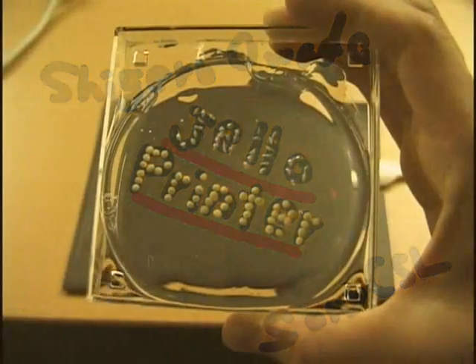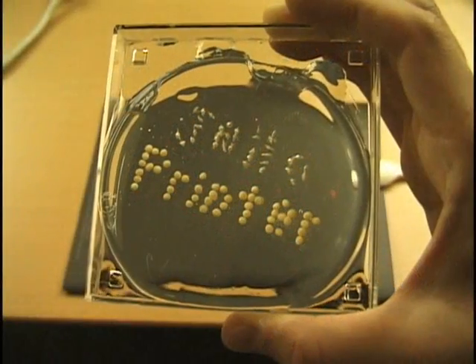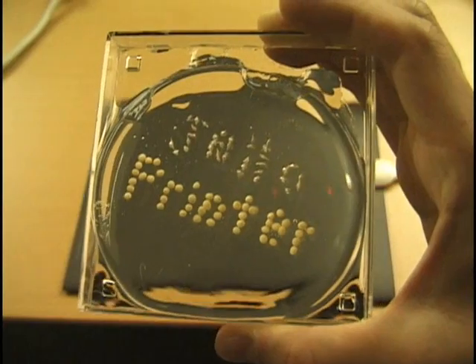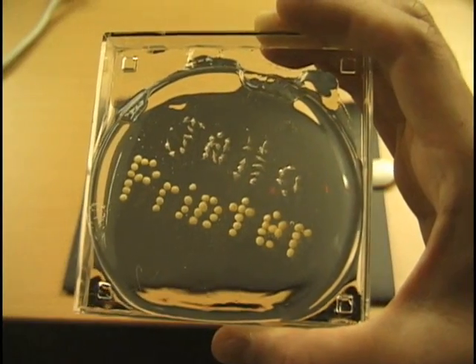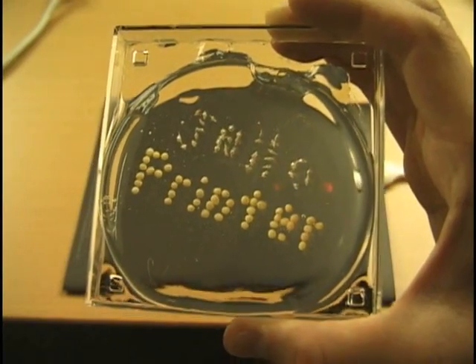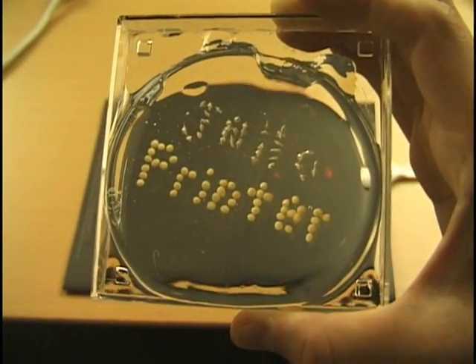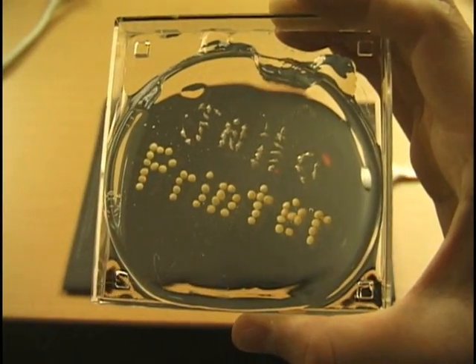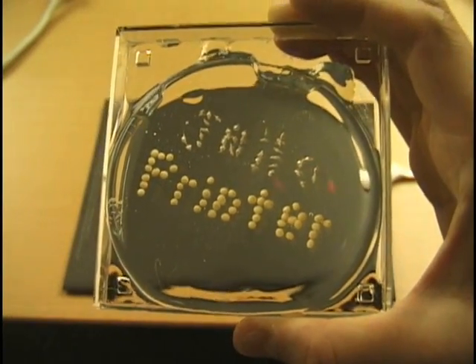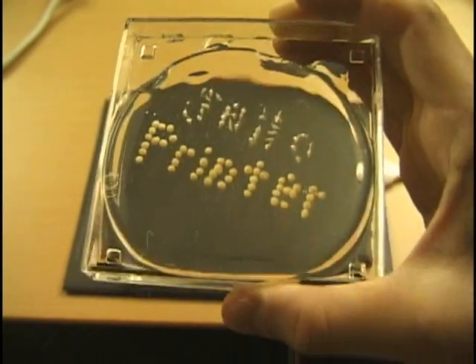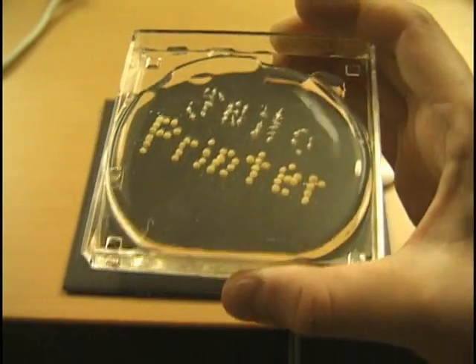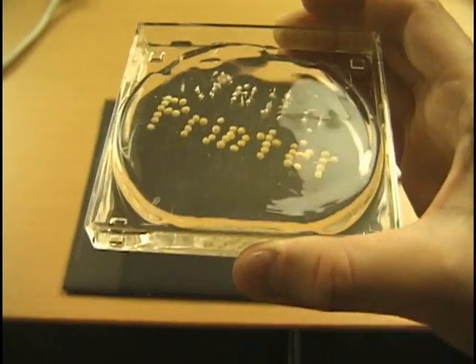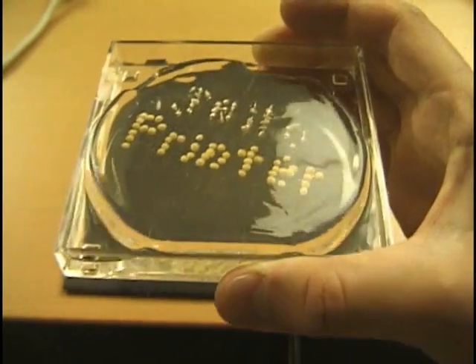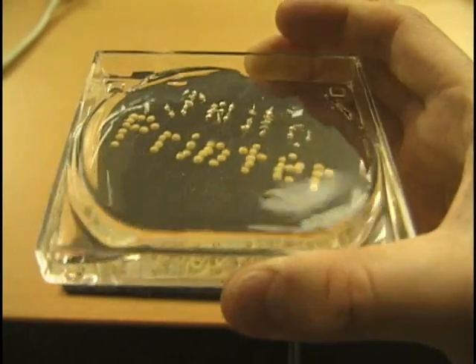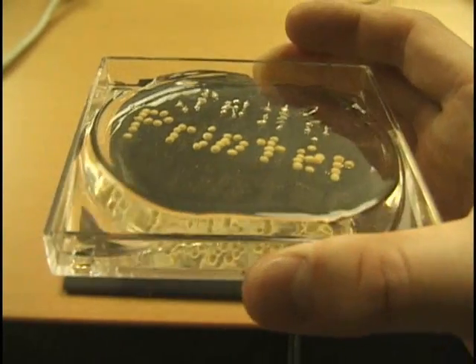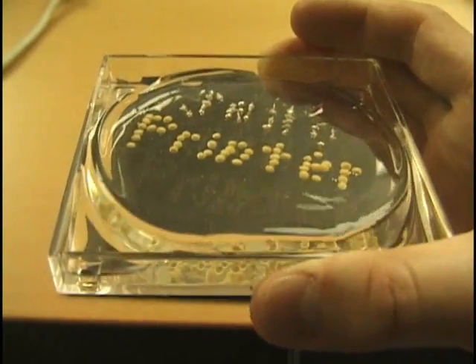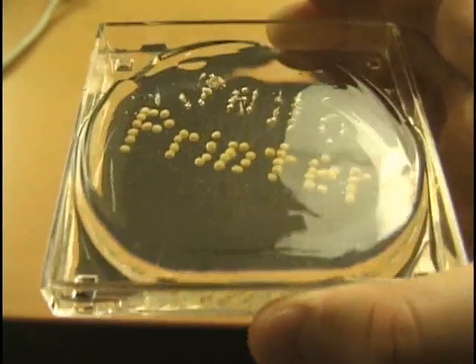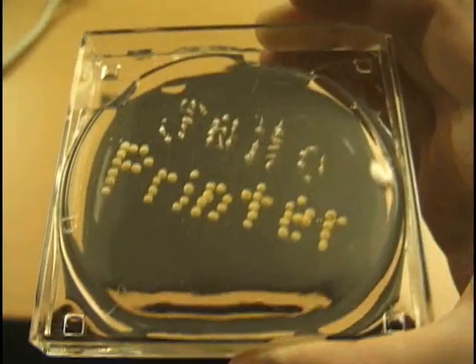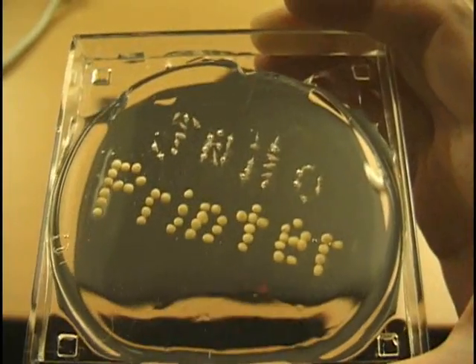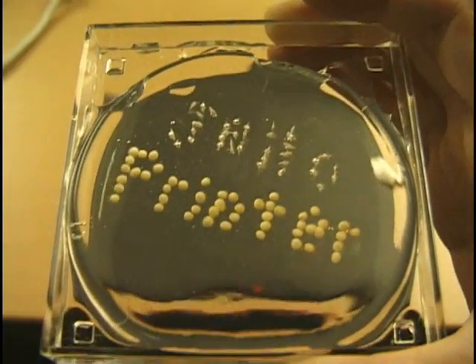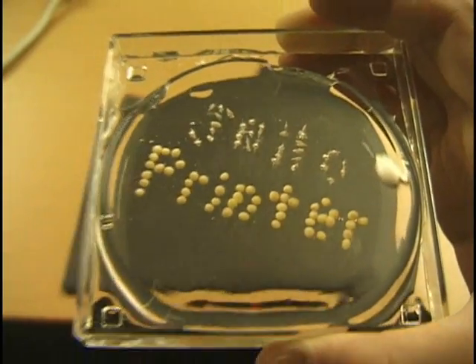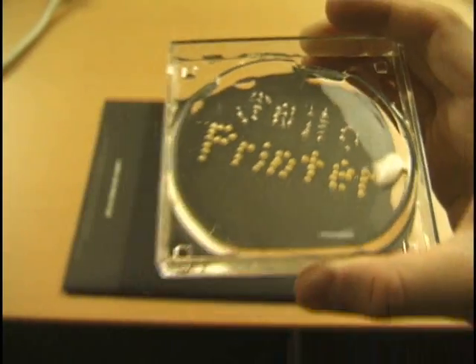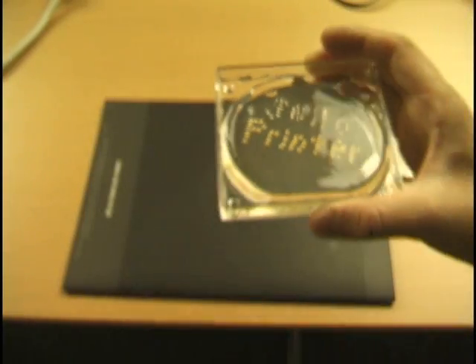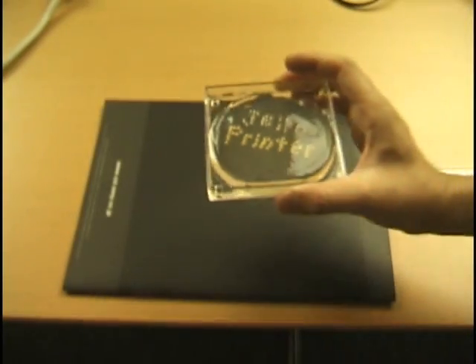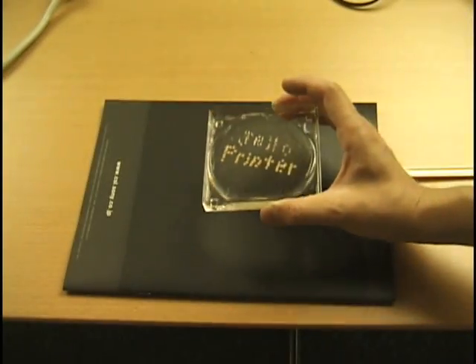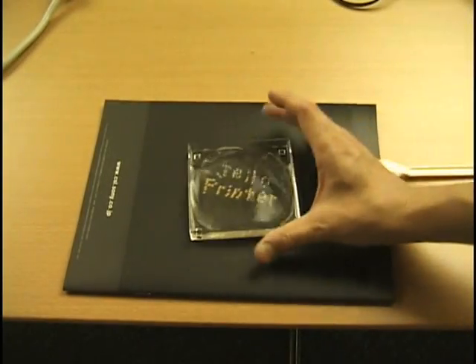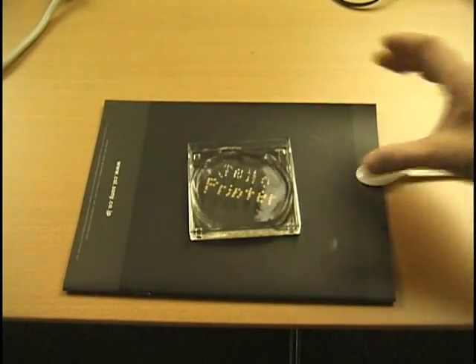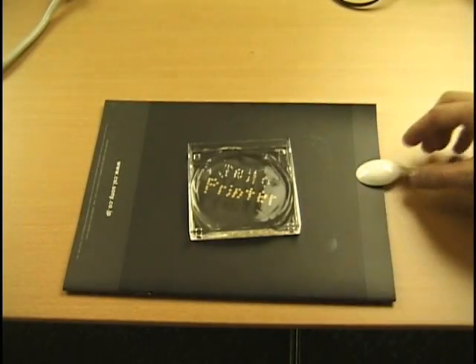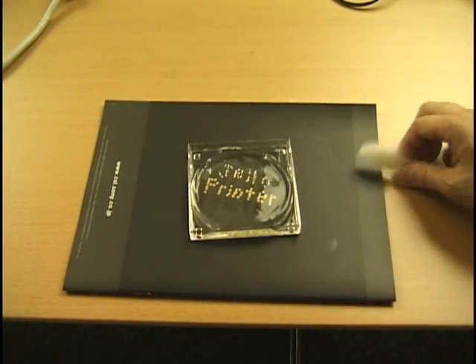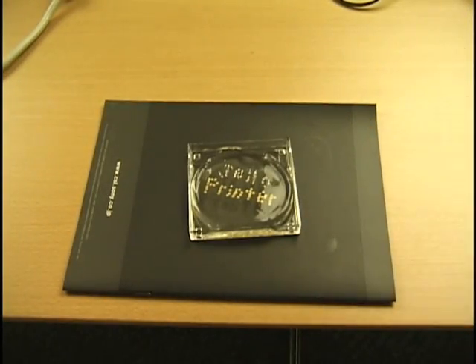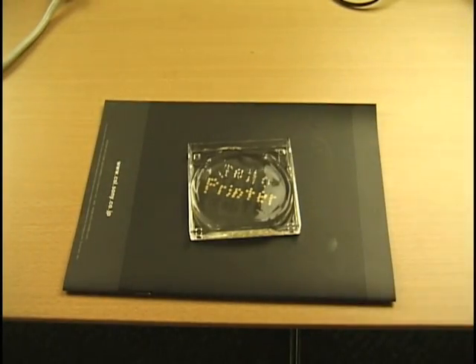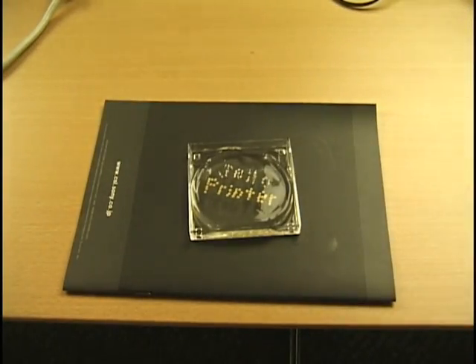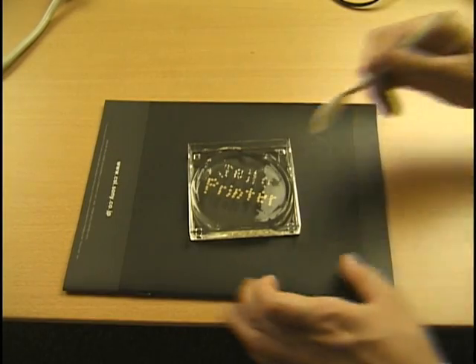We propose a 3D printer using Jell-O. Using a device, the user can taste the printed object.